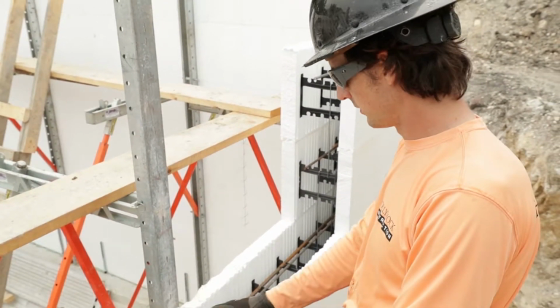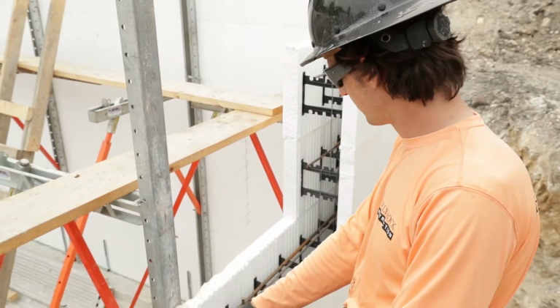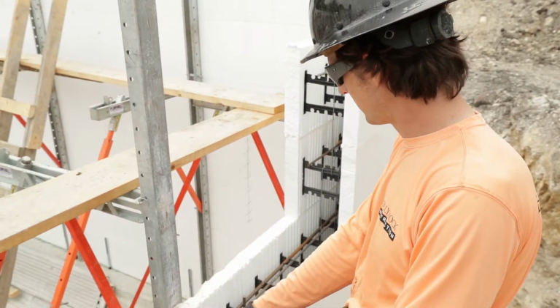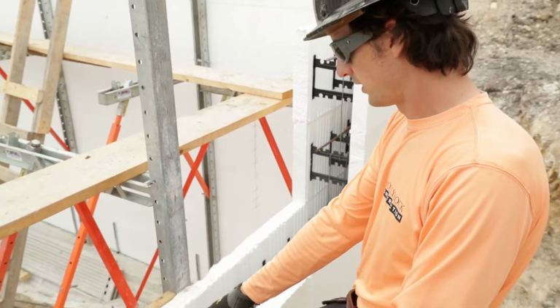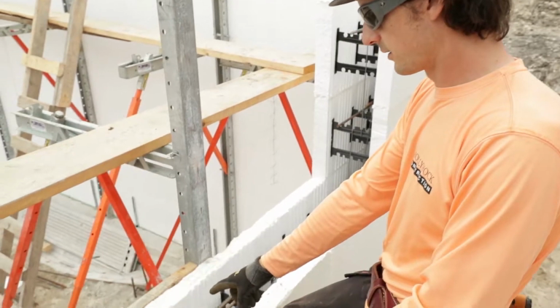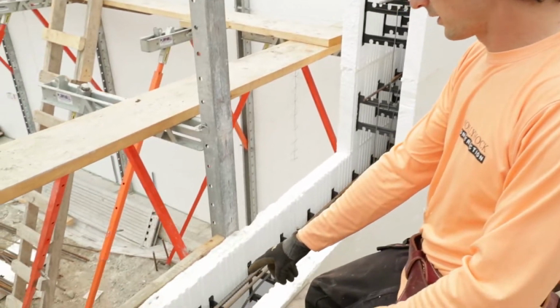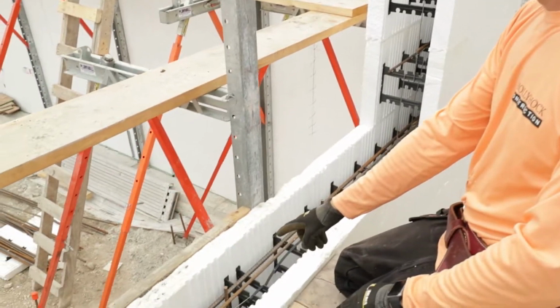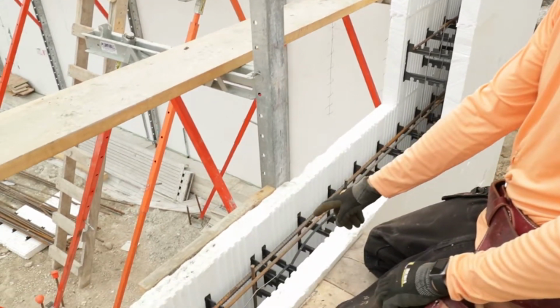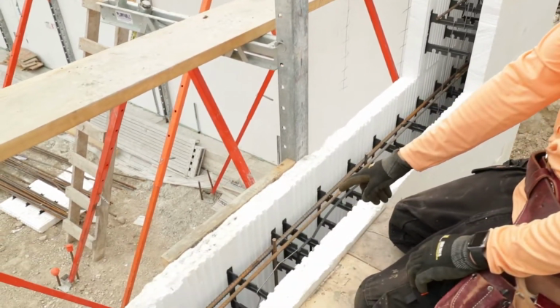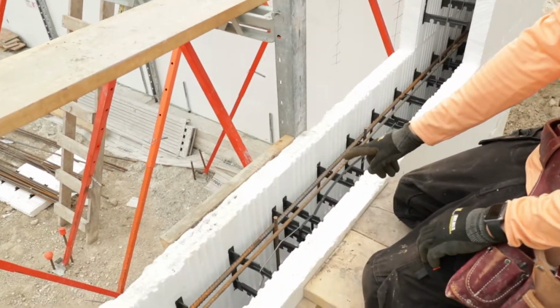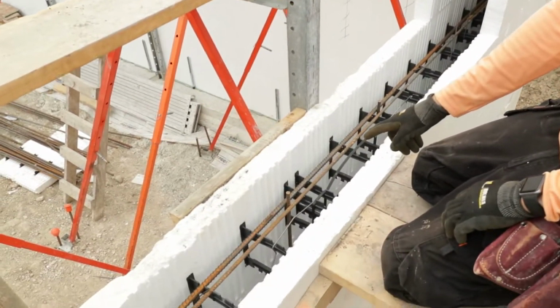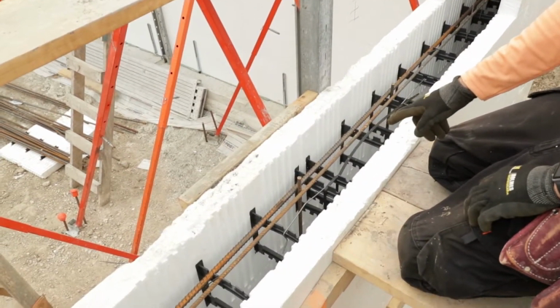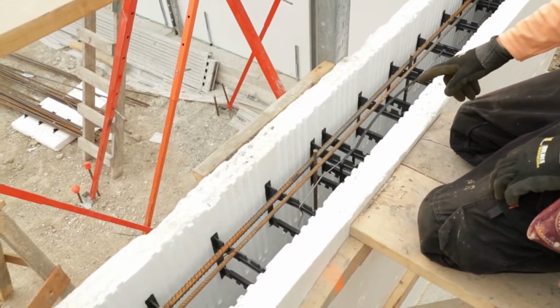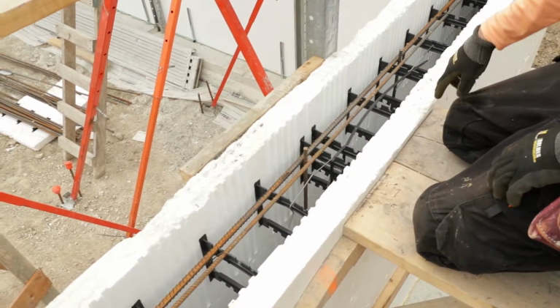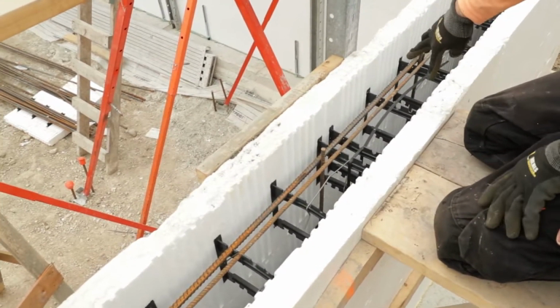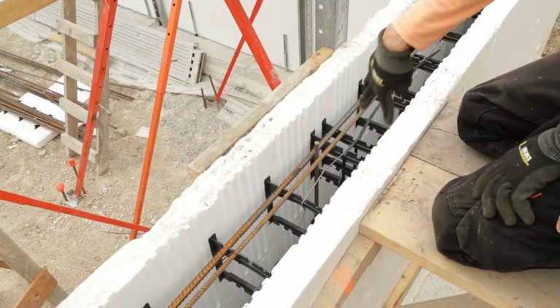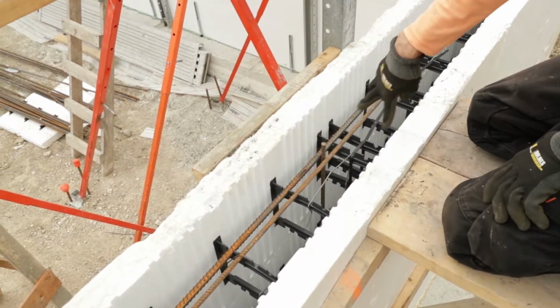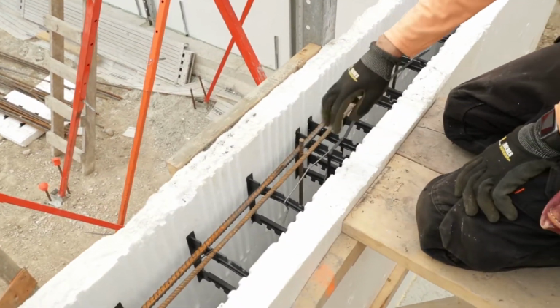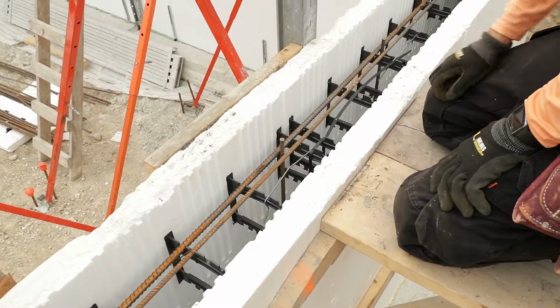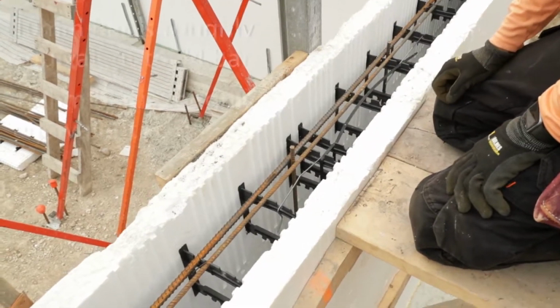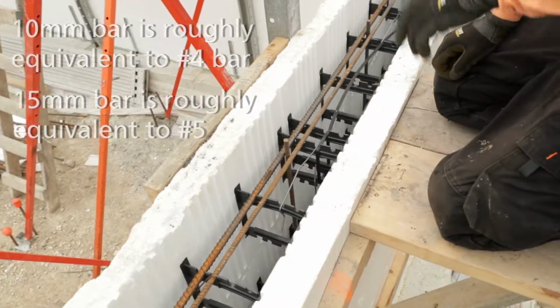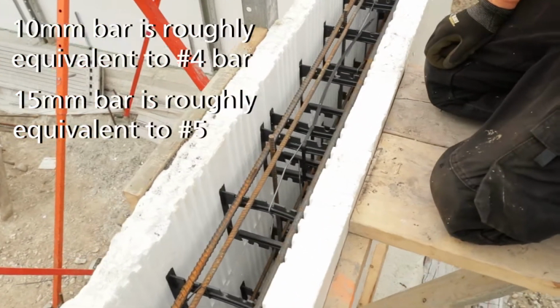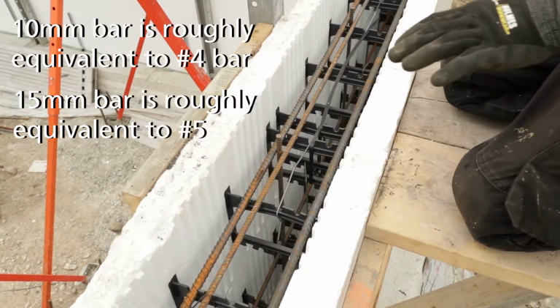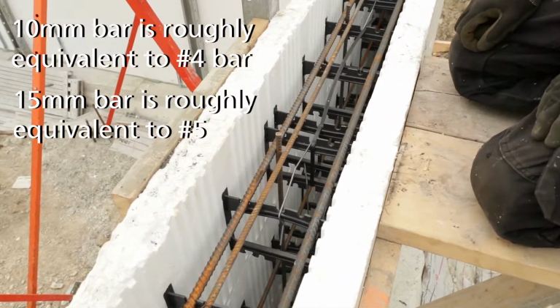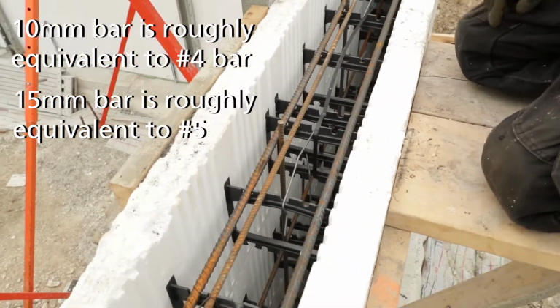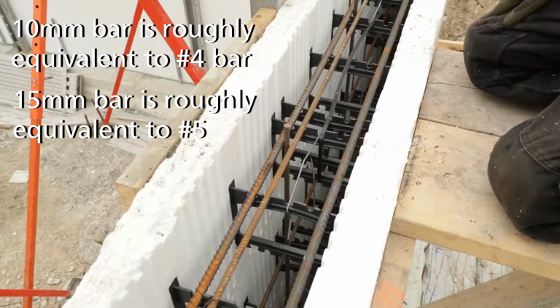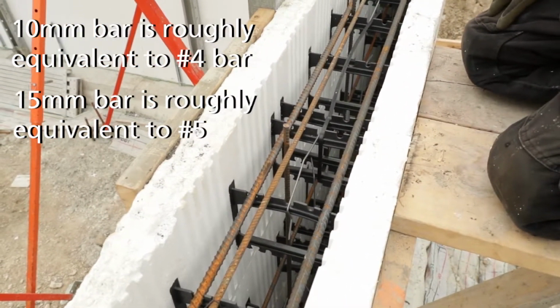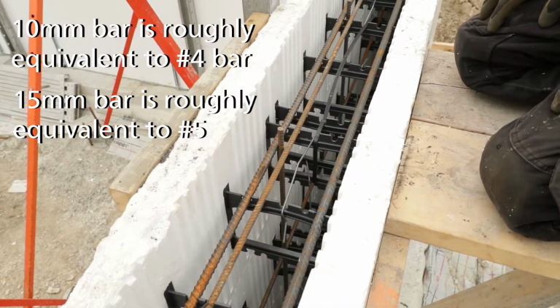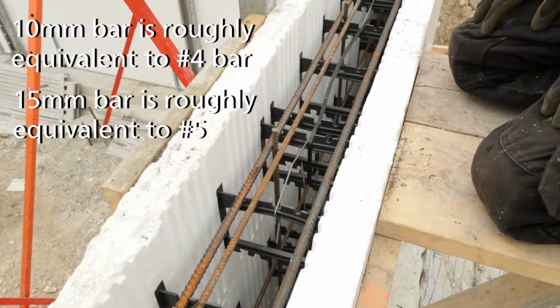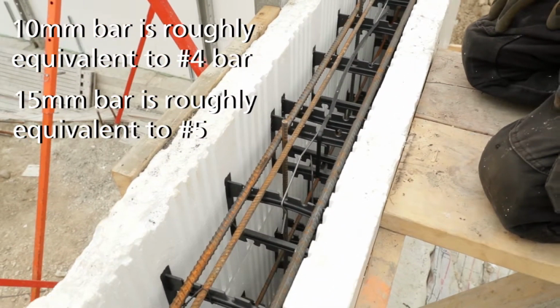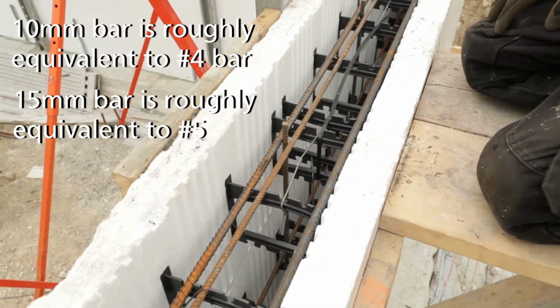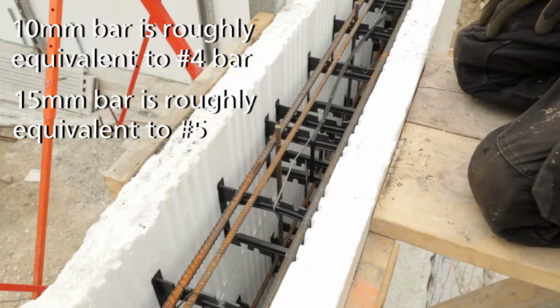We've already put it in — that's our vertical 10M every 16 inches on center, and then horizontal we have two 15M. That's up to your code and local governing body.